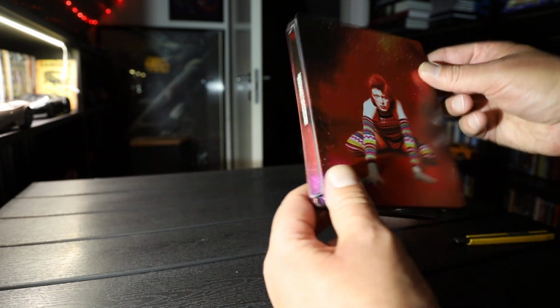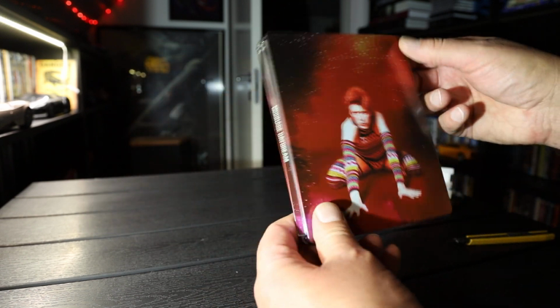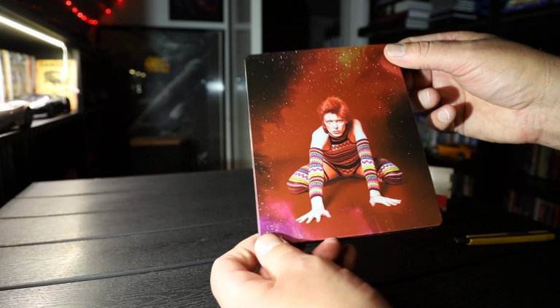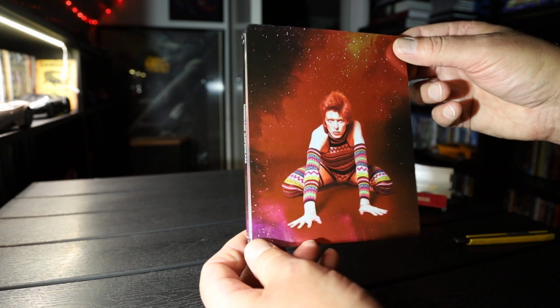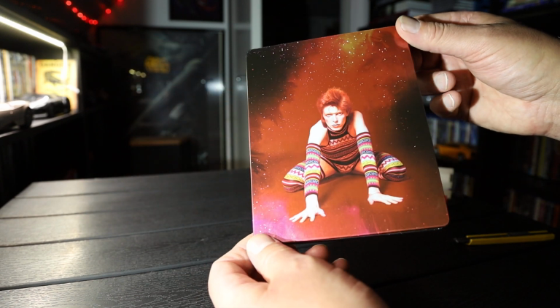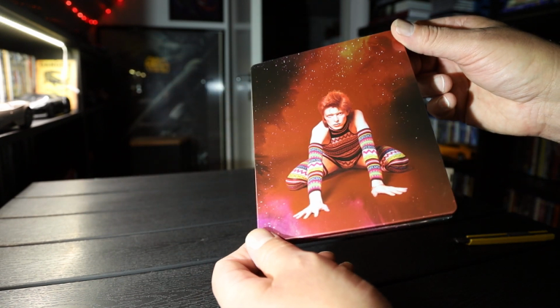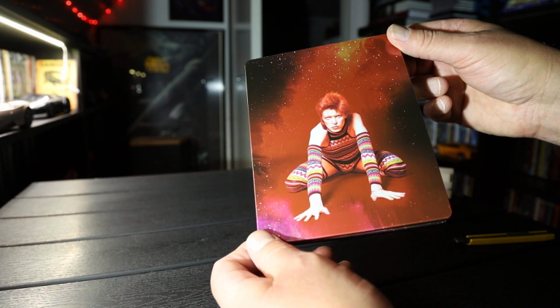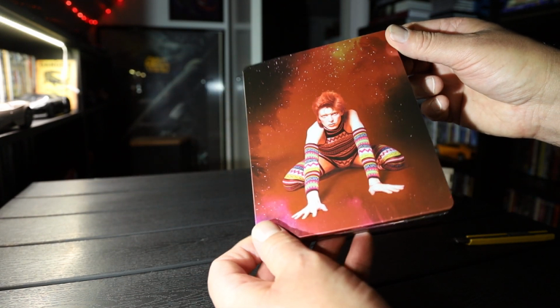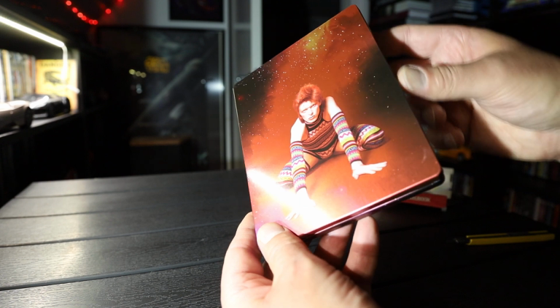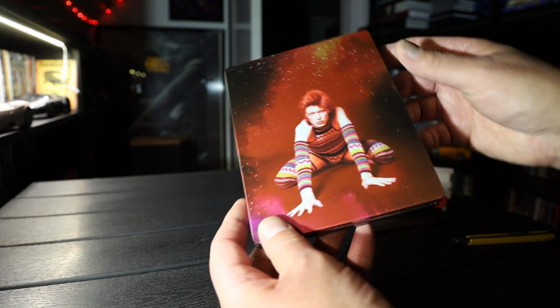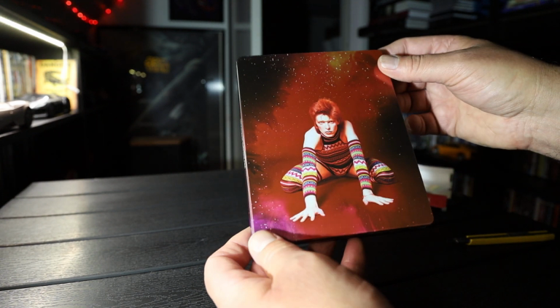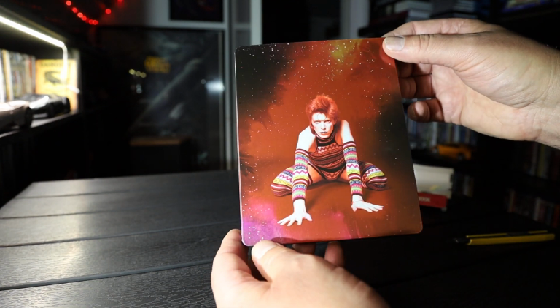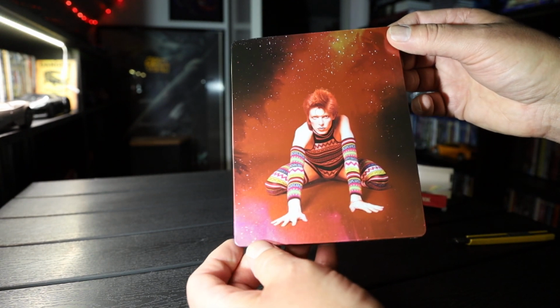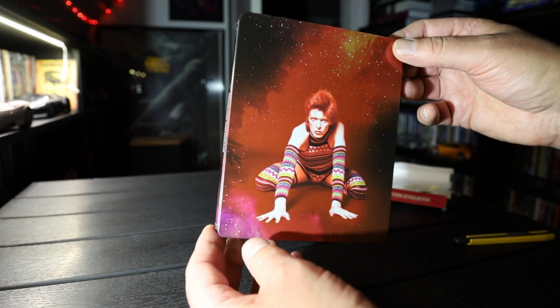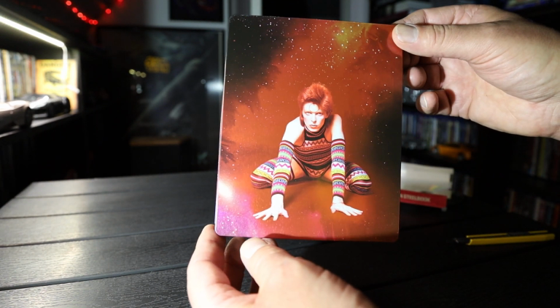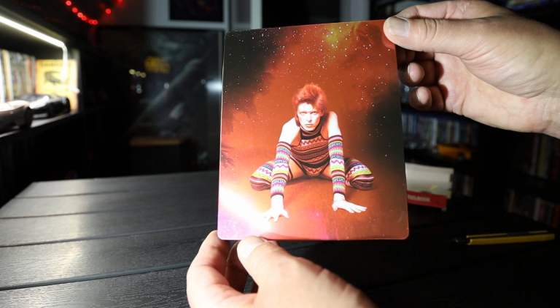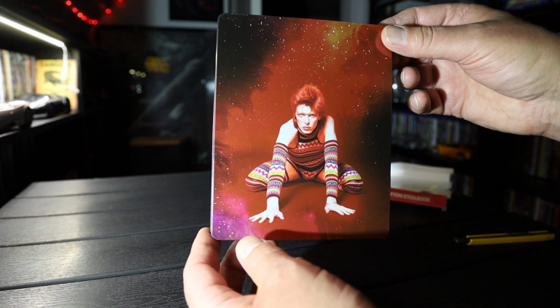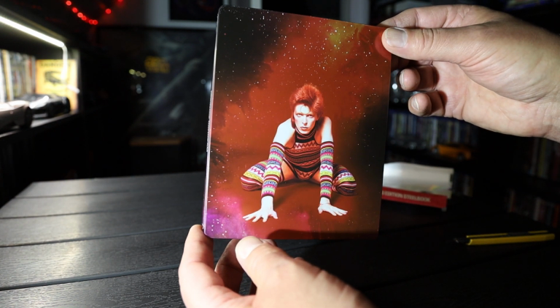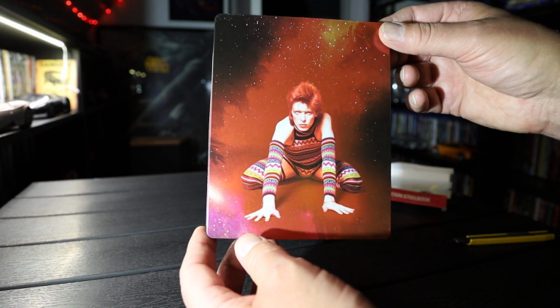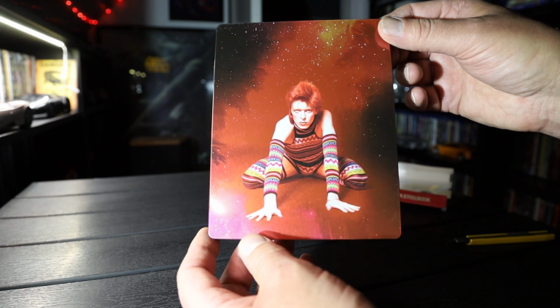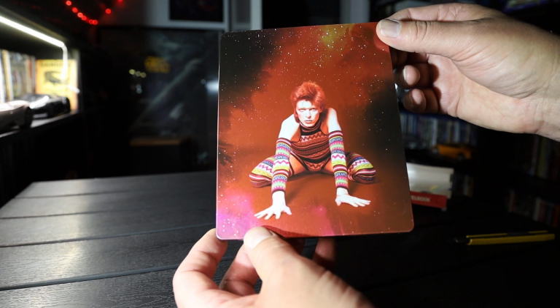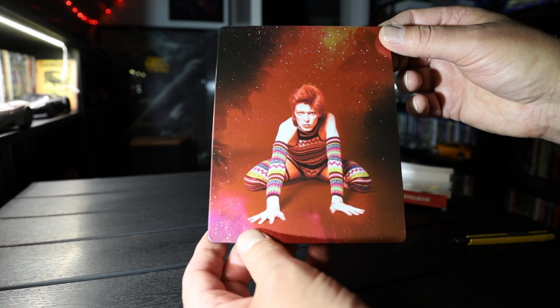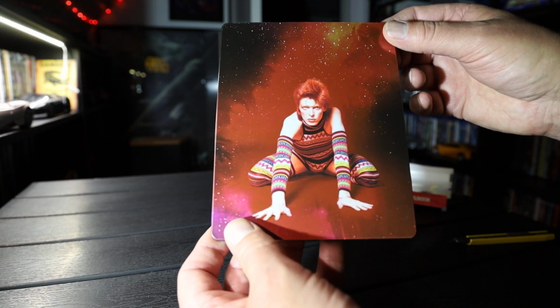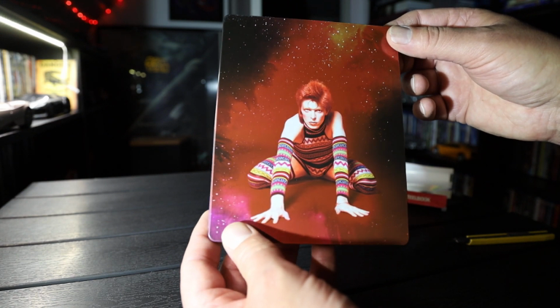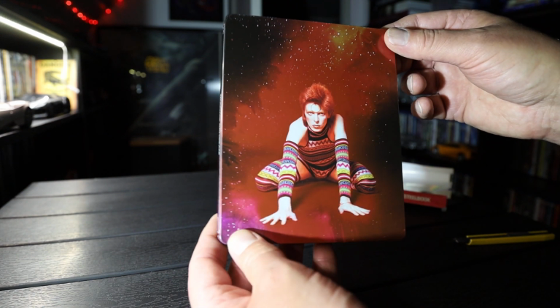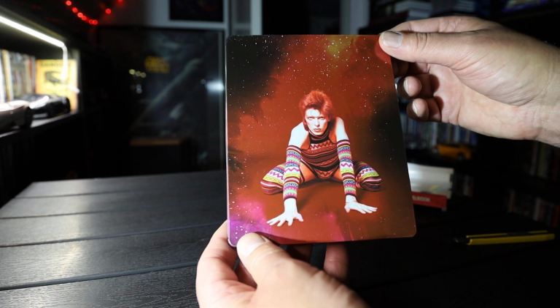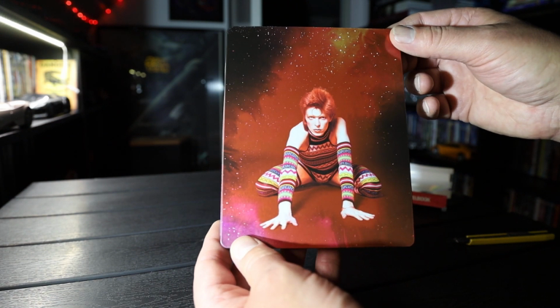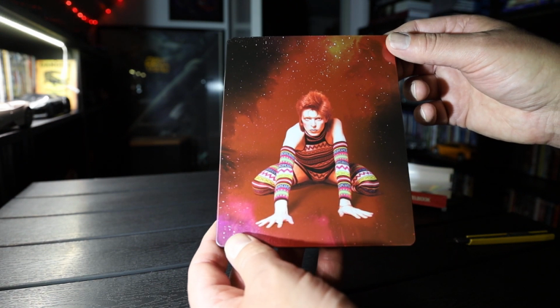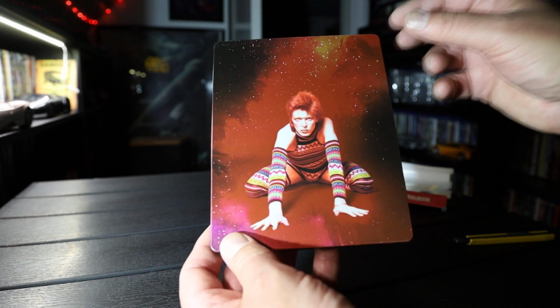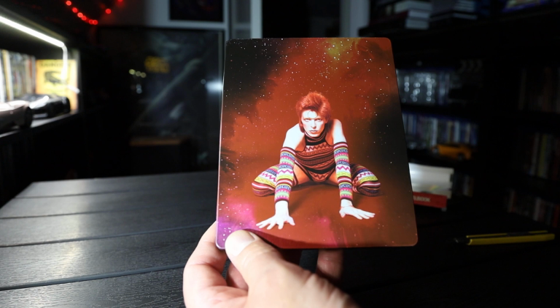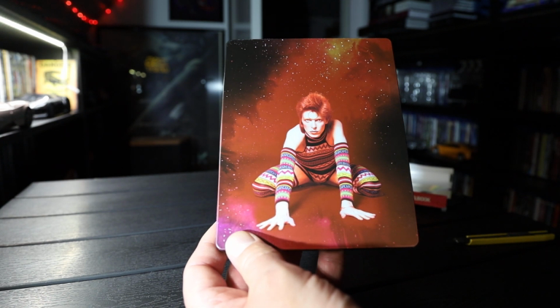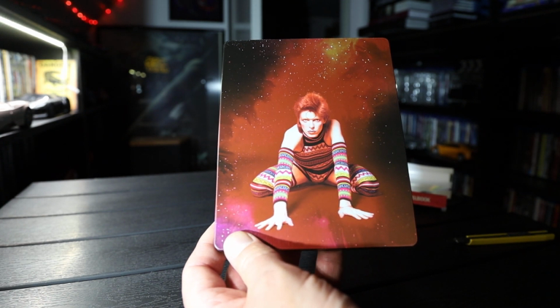So that's David Bowie, Moon Age Daydream on 4K Steelbook. If you're into collecting Steelbooks, 4K, Blu-rays, please subscribe. And remember to like the video, and I'll see you in the next one. Bye bye.